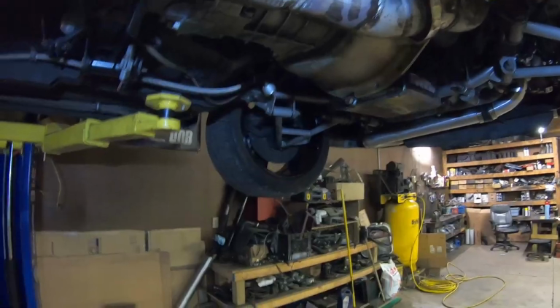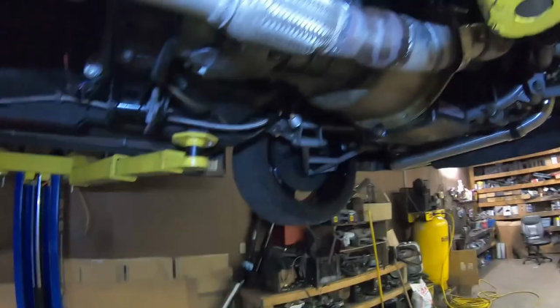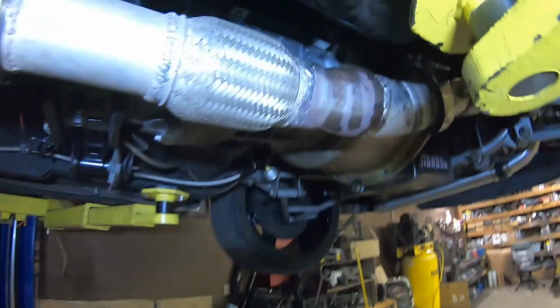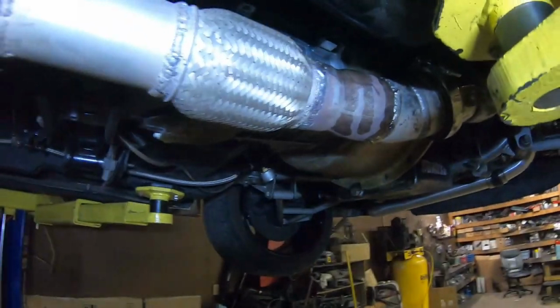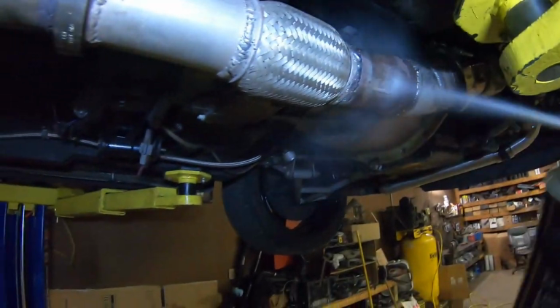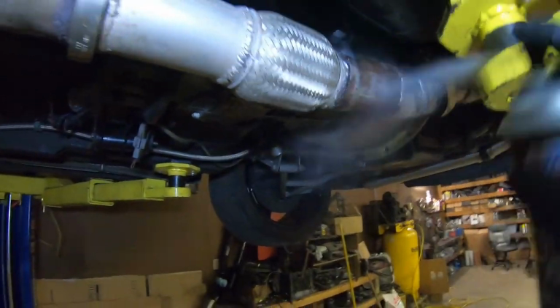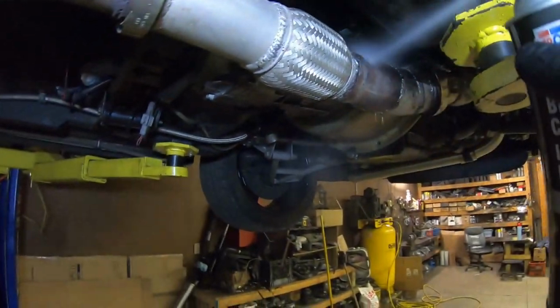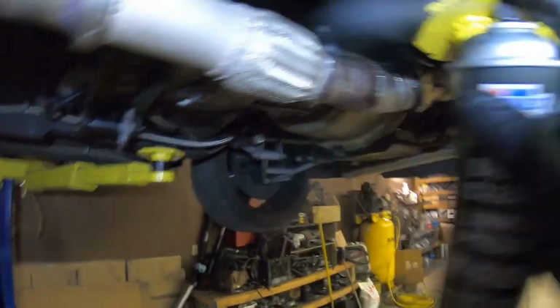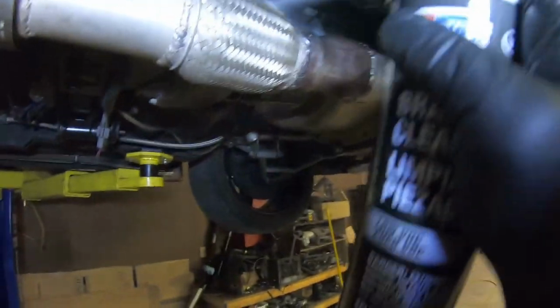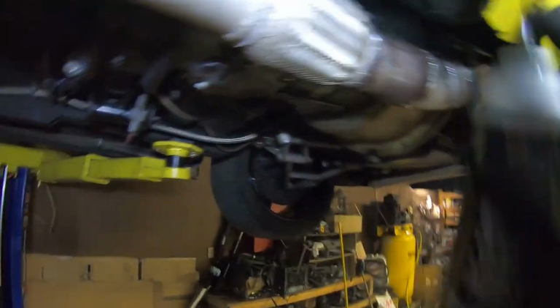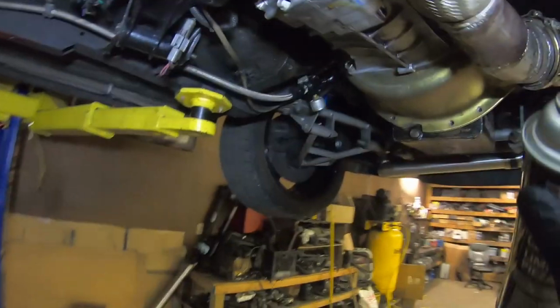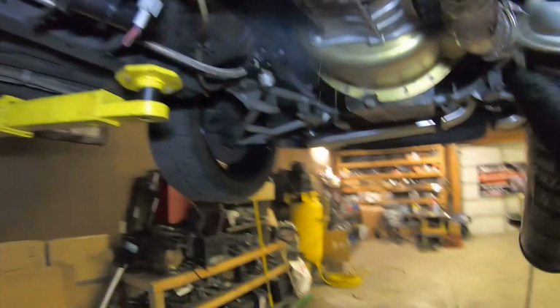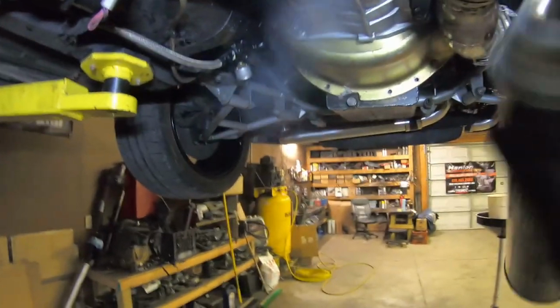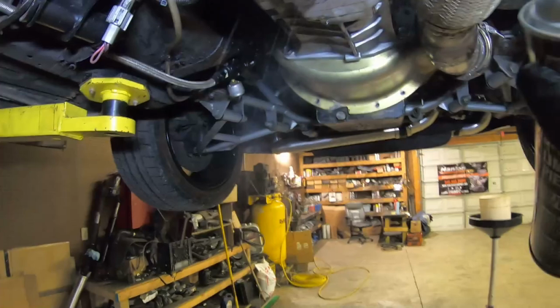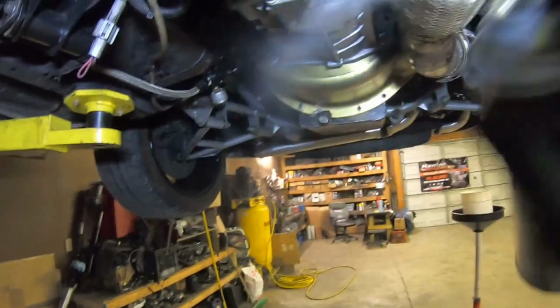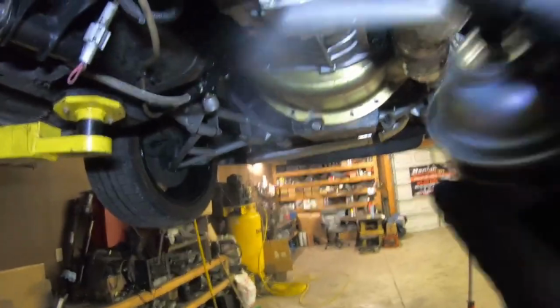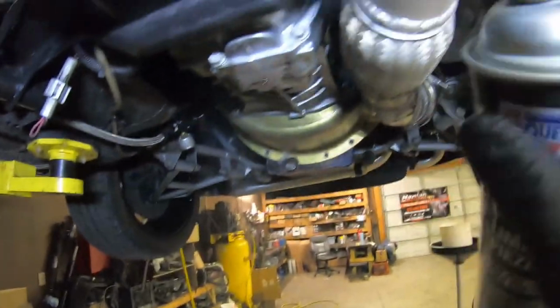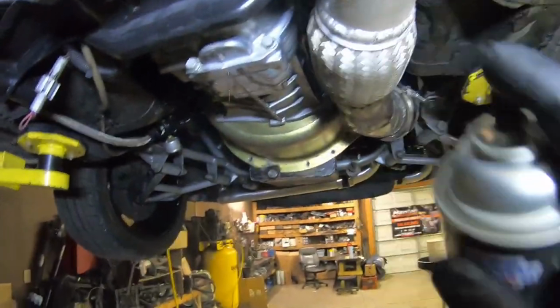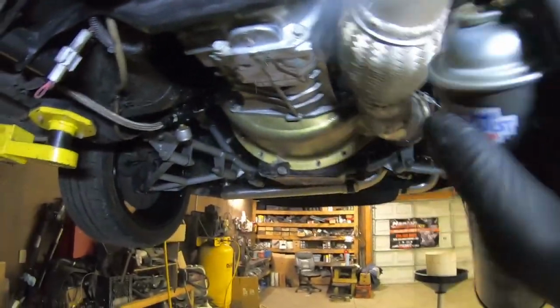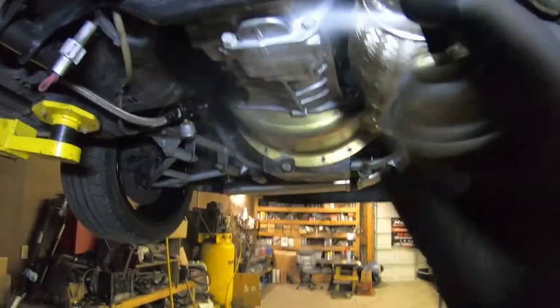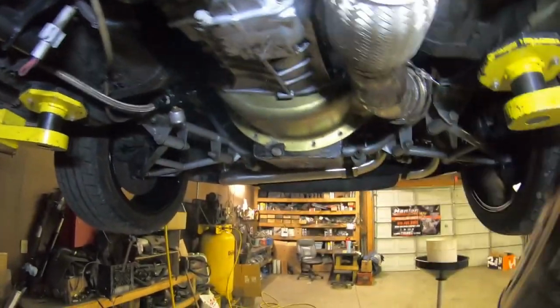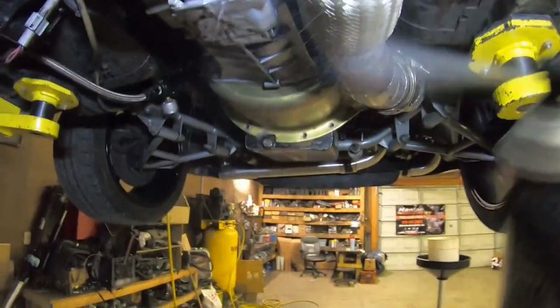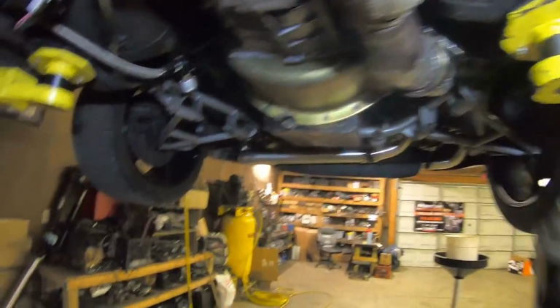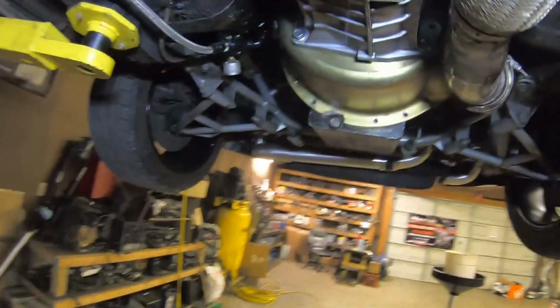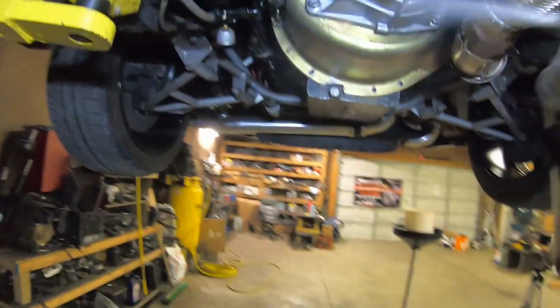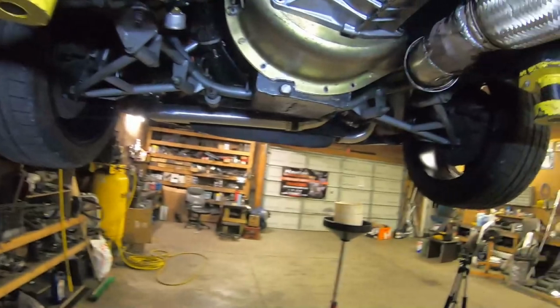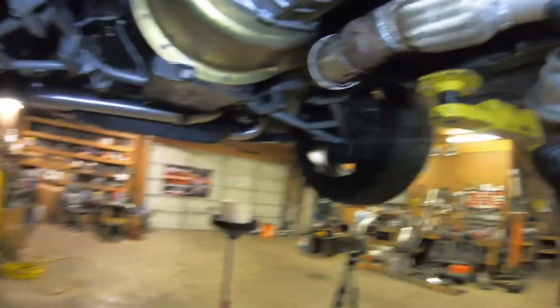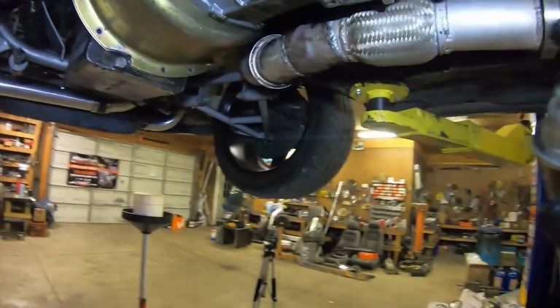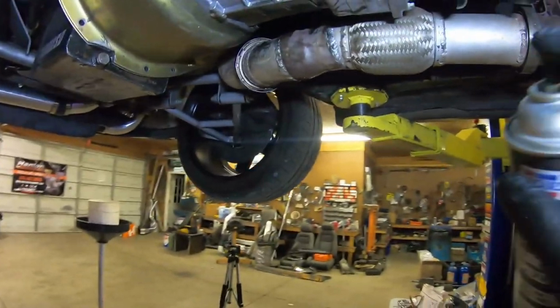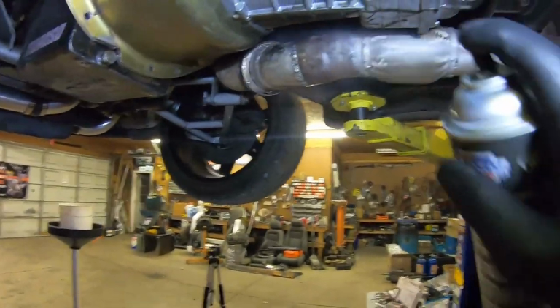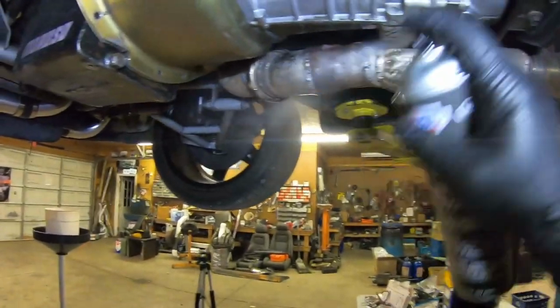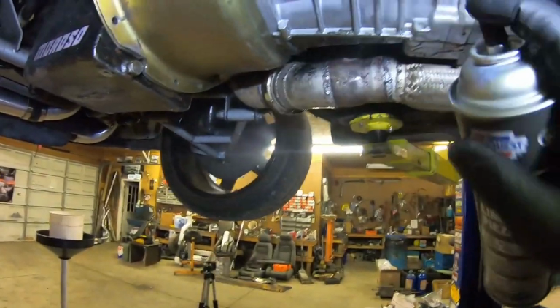Doing some cleaning — a little brake cleaner dries fast. I clean my floor all the time, so no big deal.